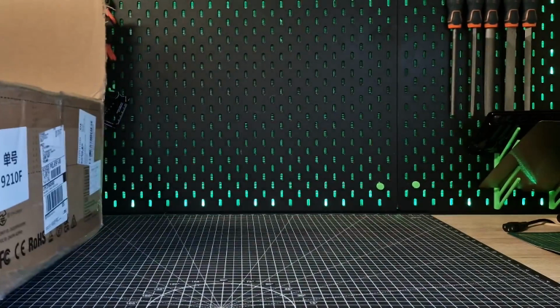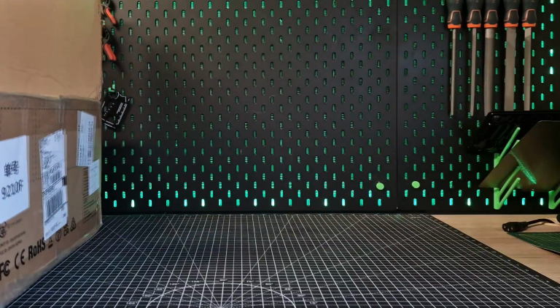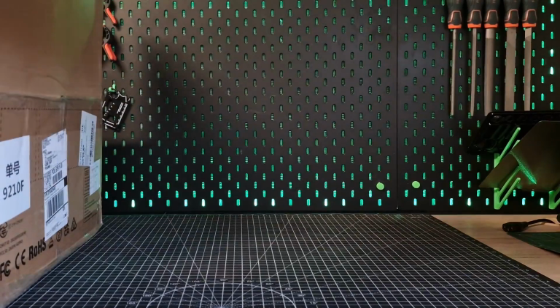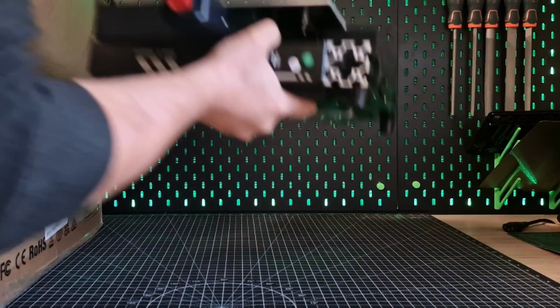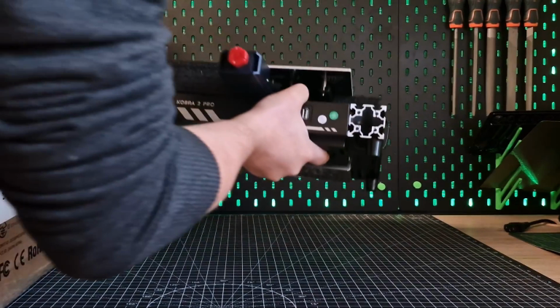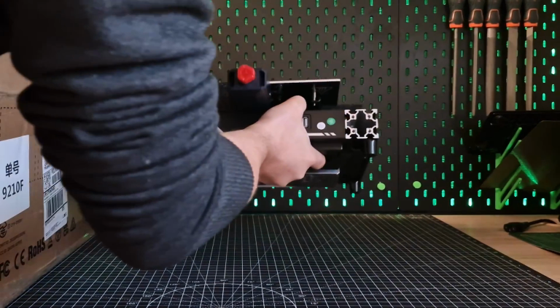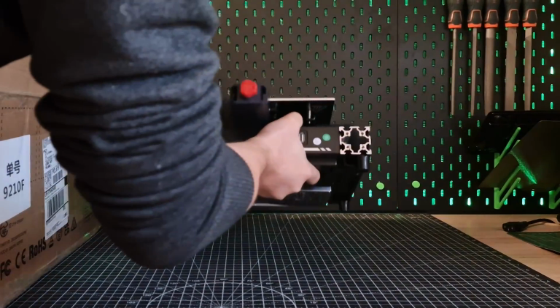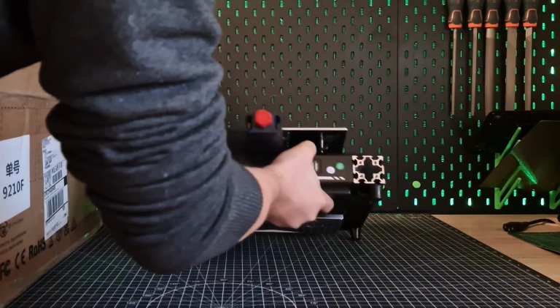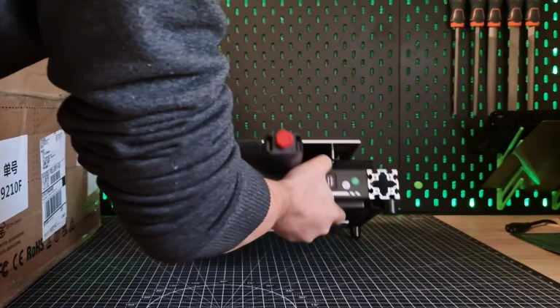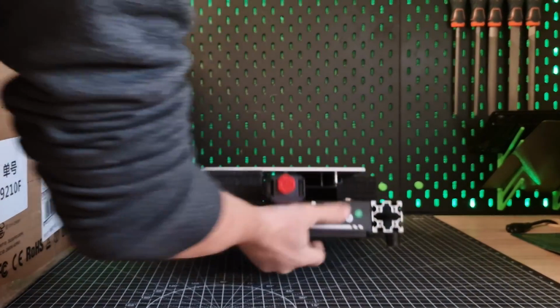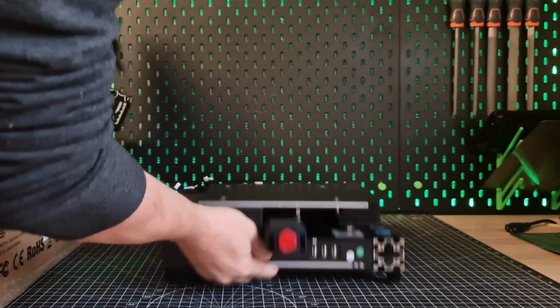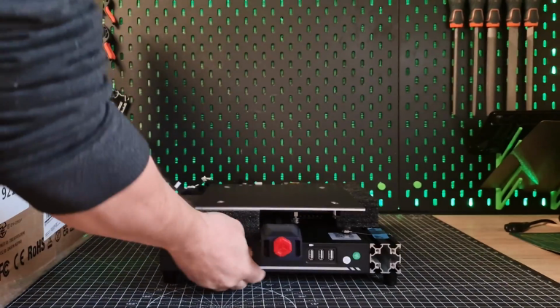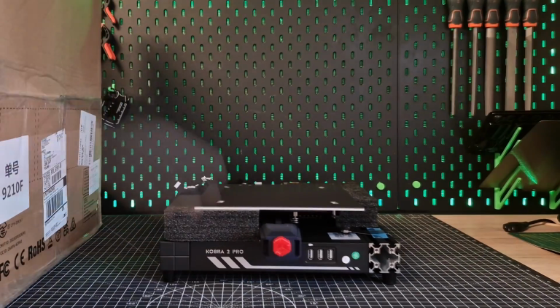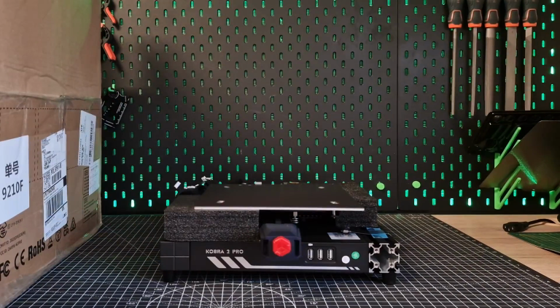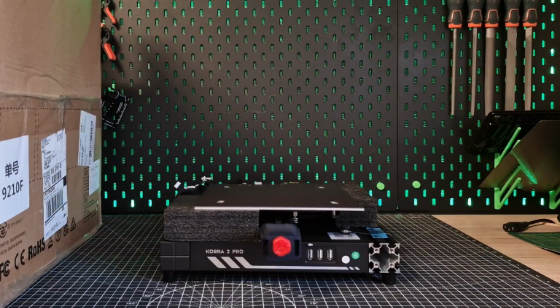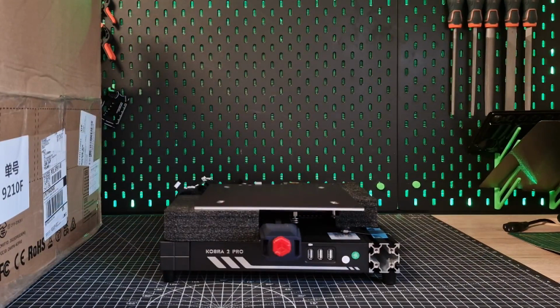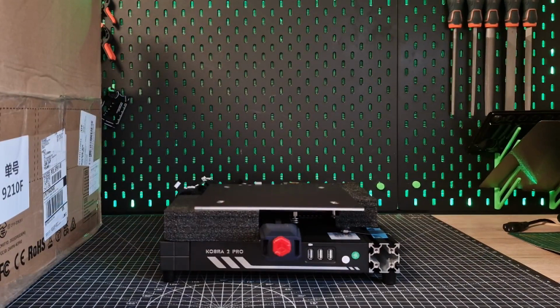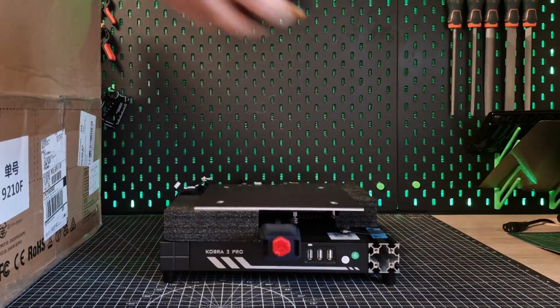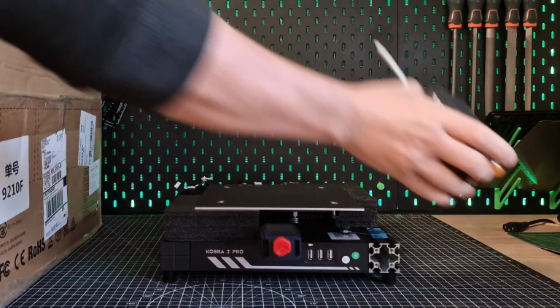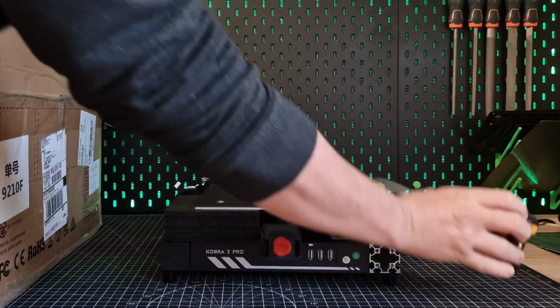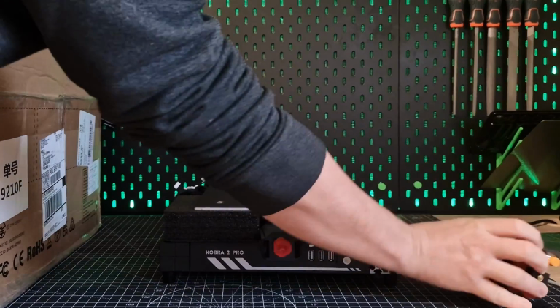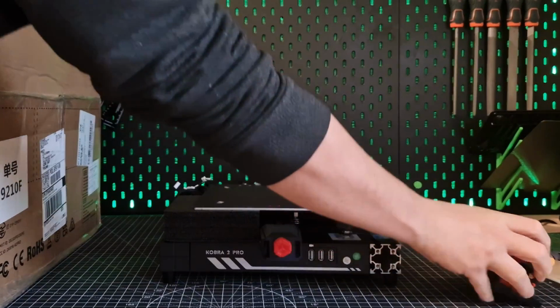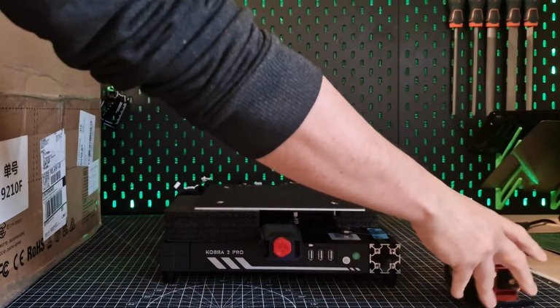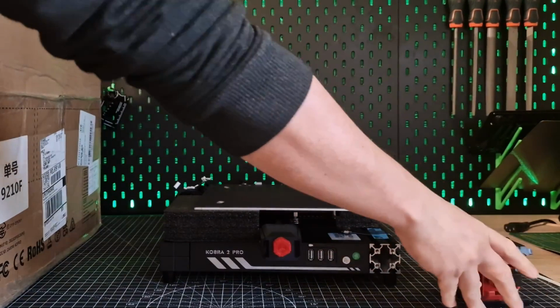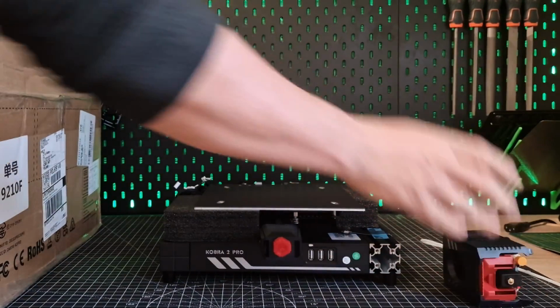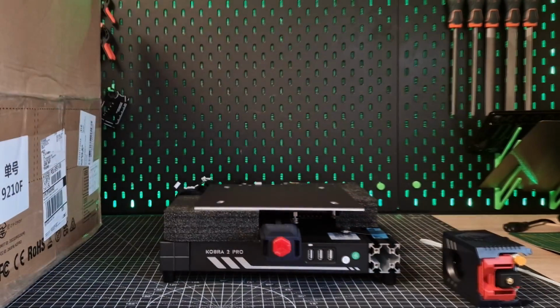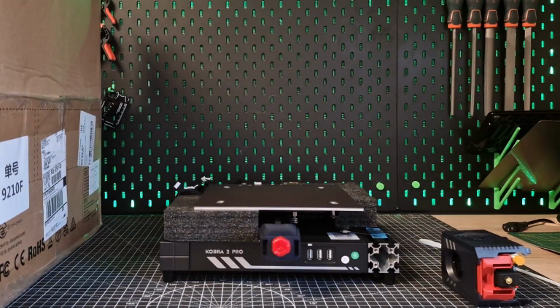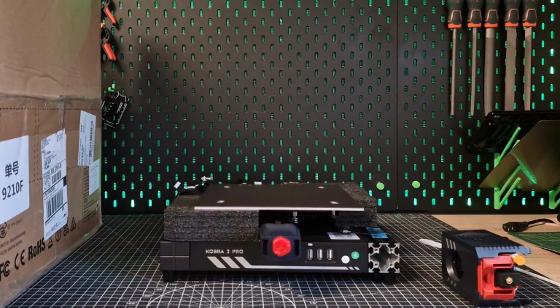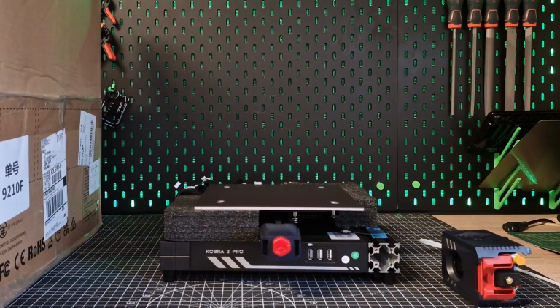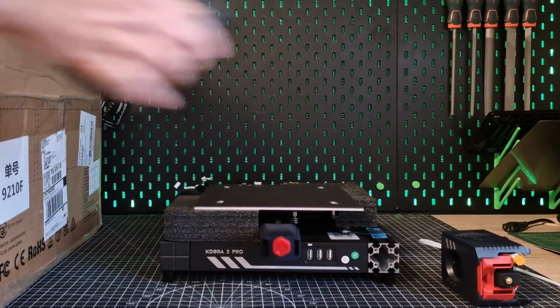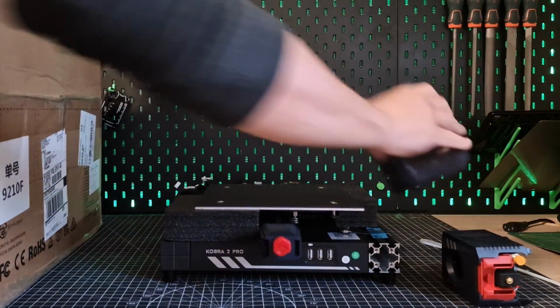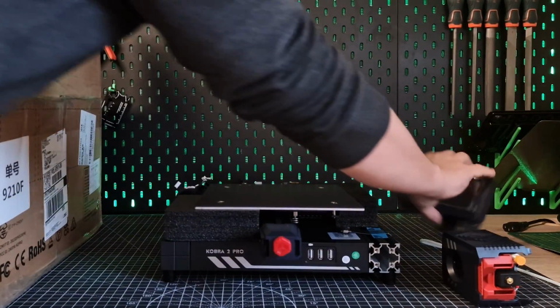I am Jan and today I have the Anycubic Cobra 2 Pro on my table. It was provided to me for this review by Geekbuying, but neither they nor Anycubic have any influence on the content of this video.